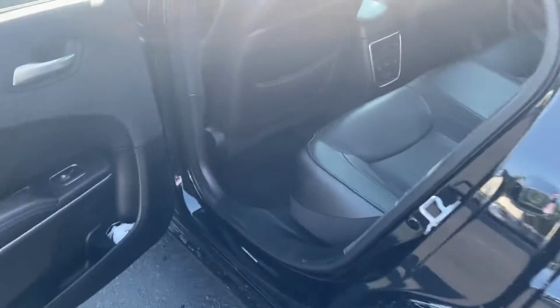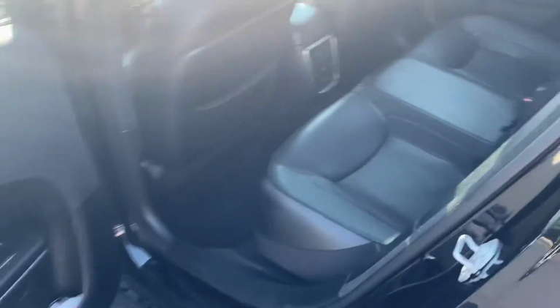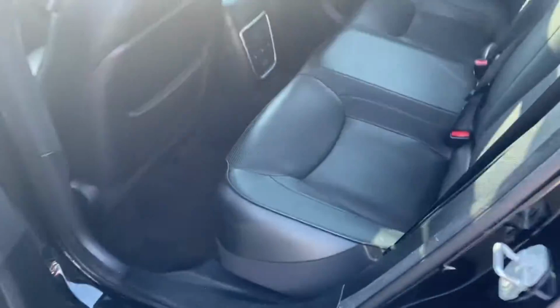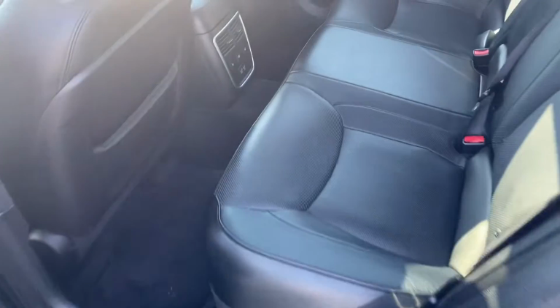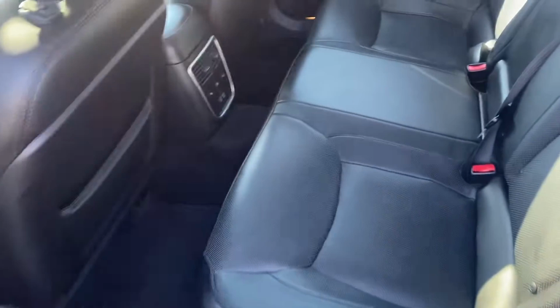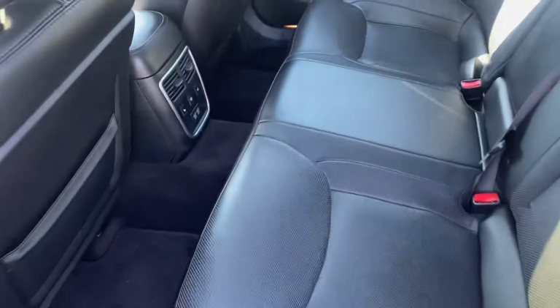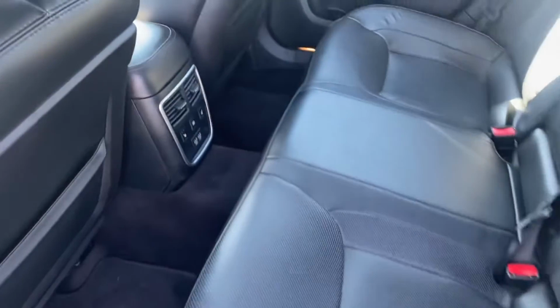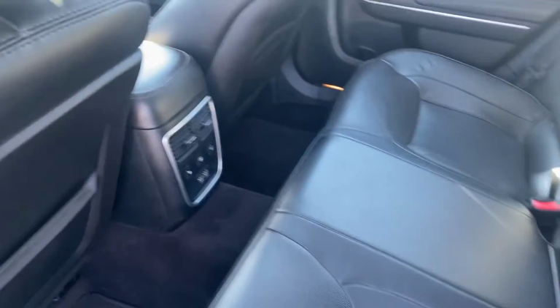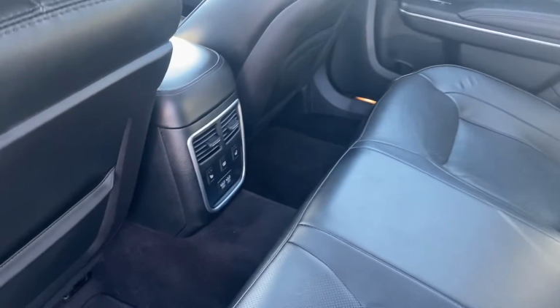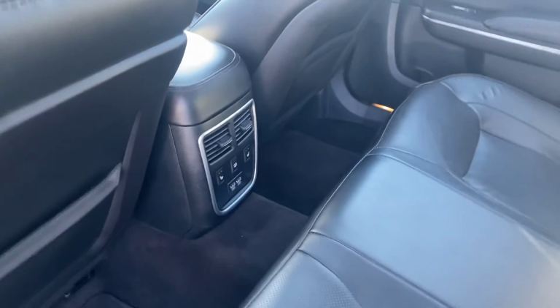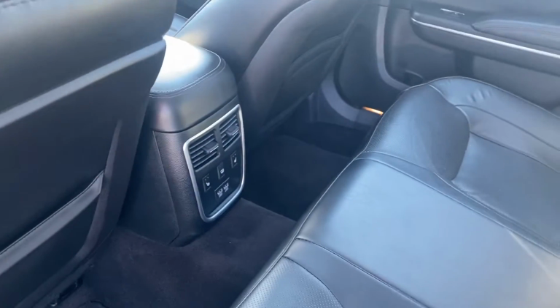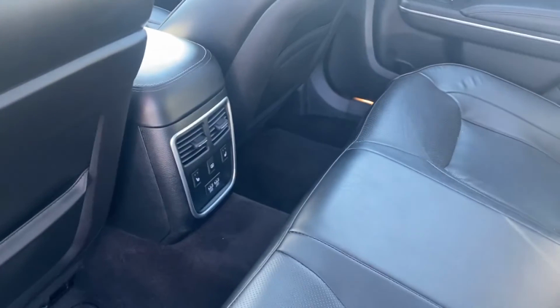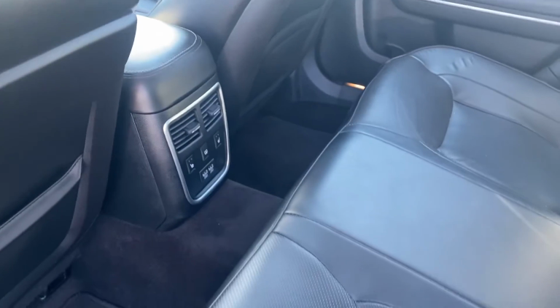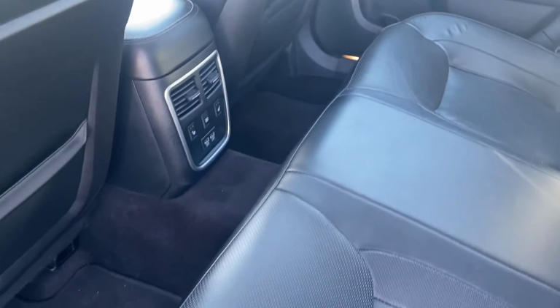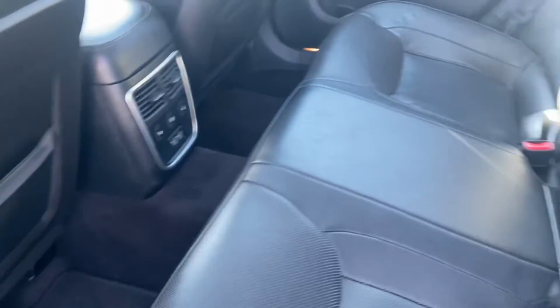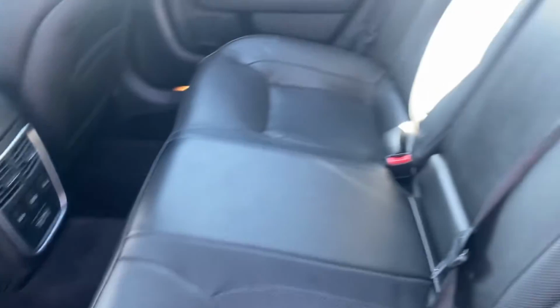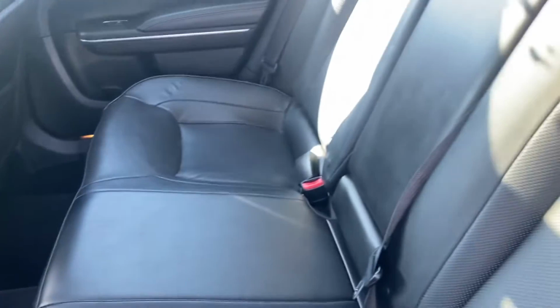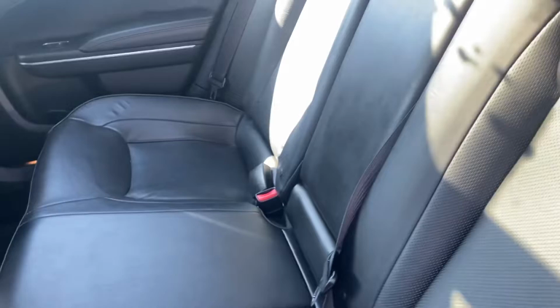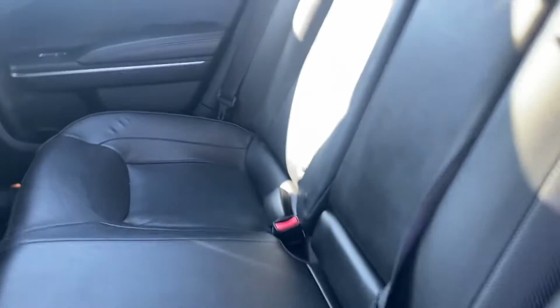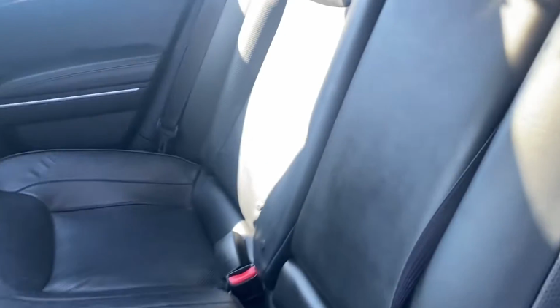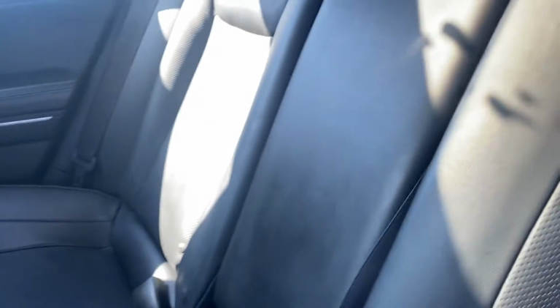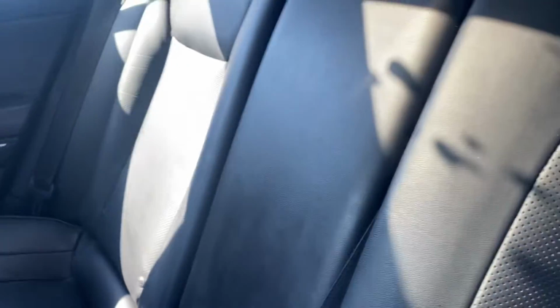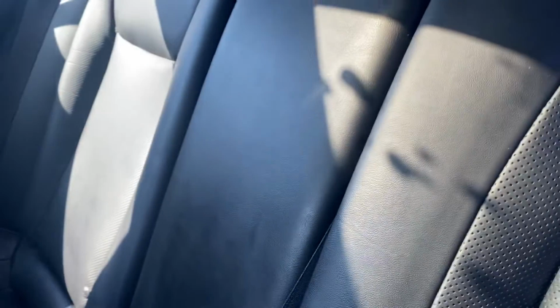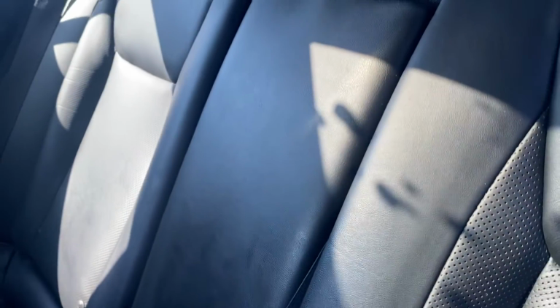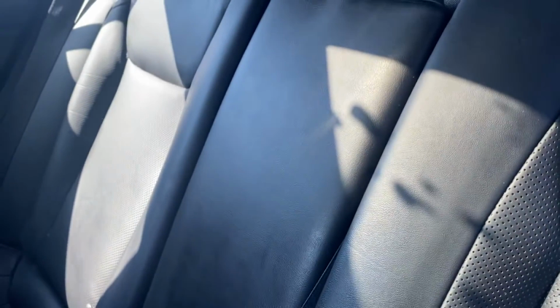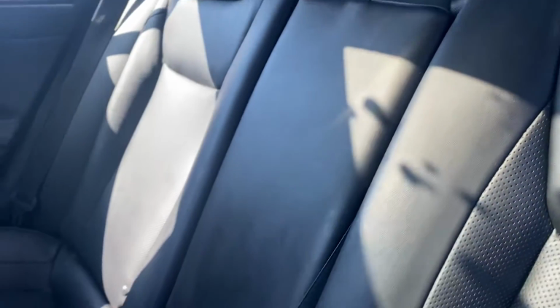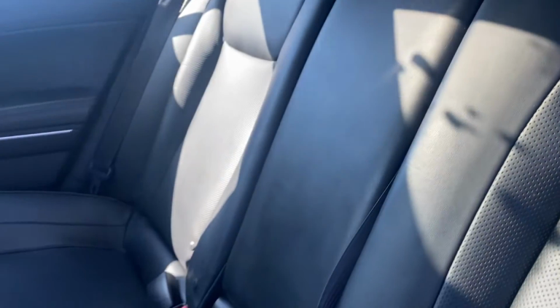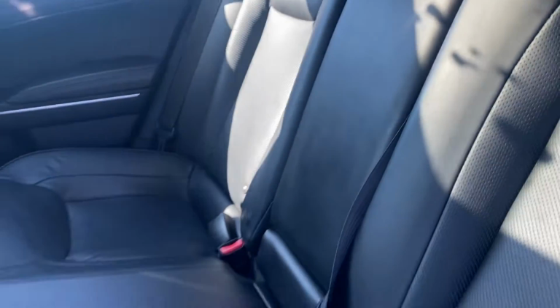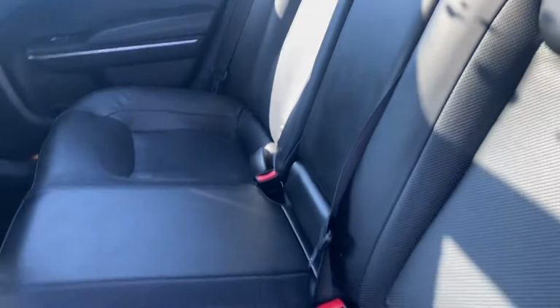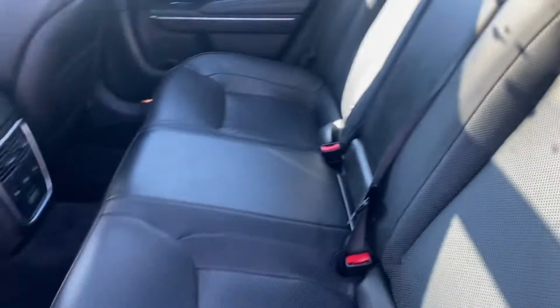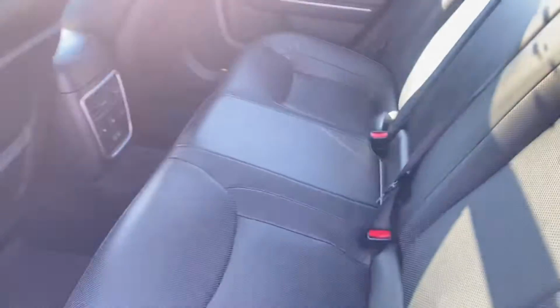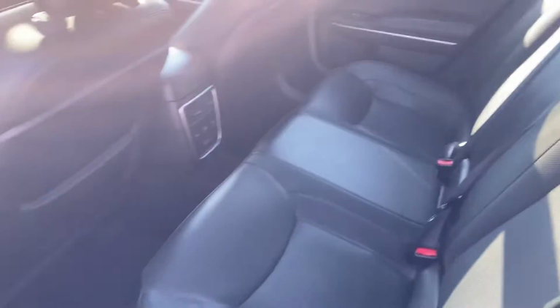Back seats are heated, and there are a couple of charging ports back there. This middle part also folds down with a couple of cup holders and armrests.